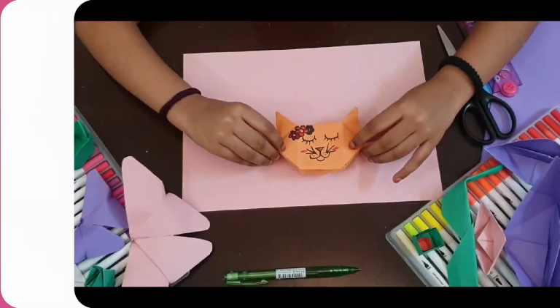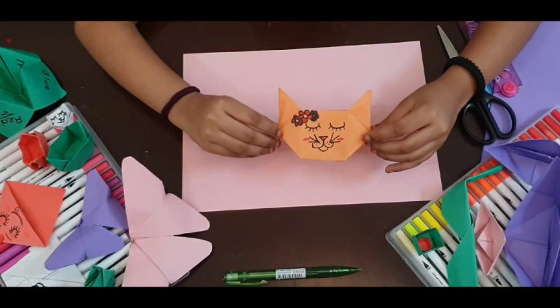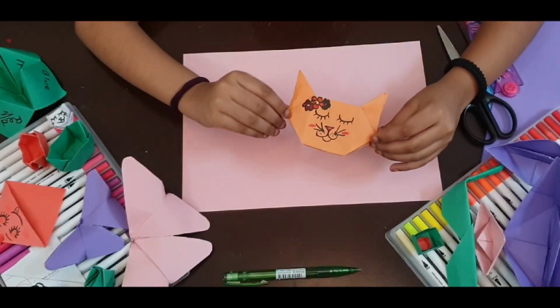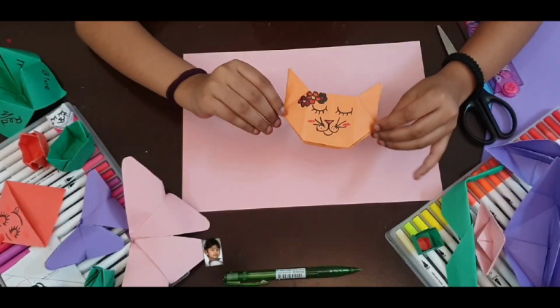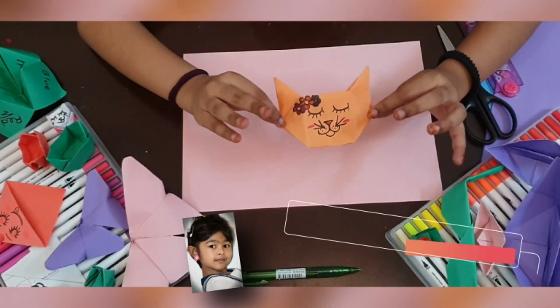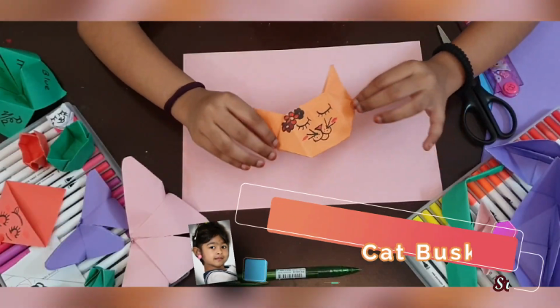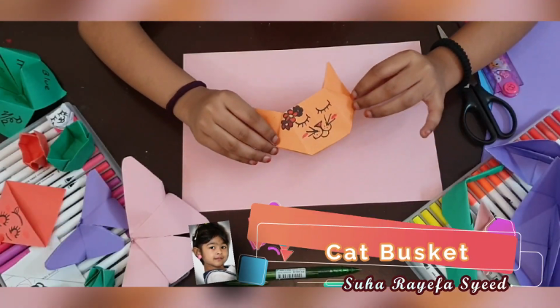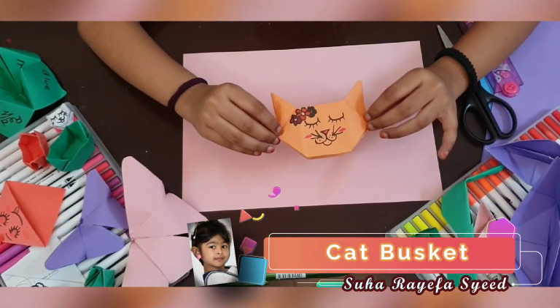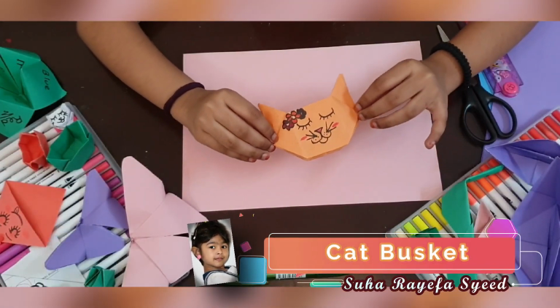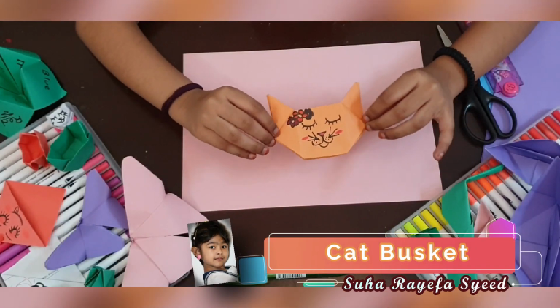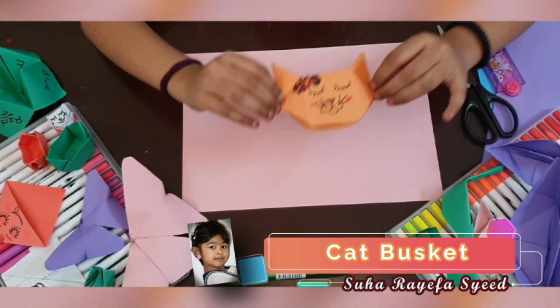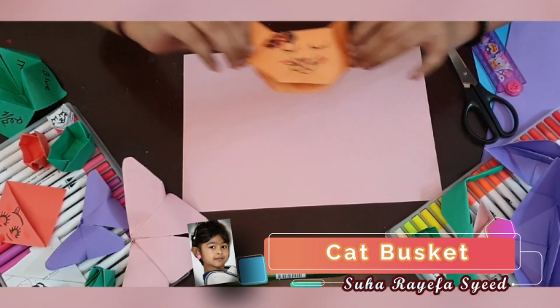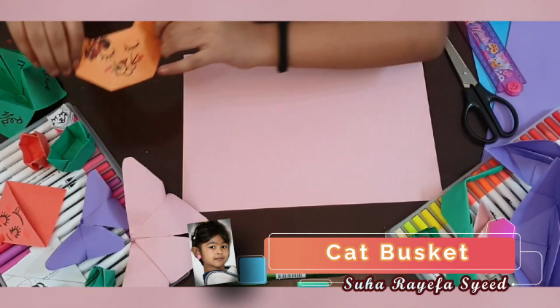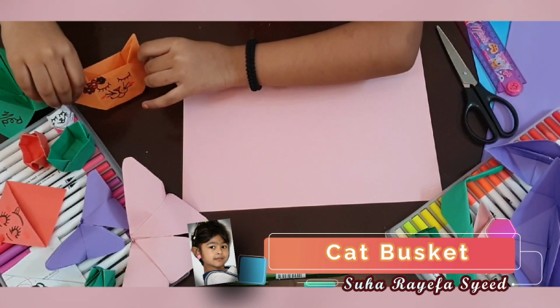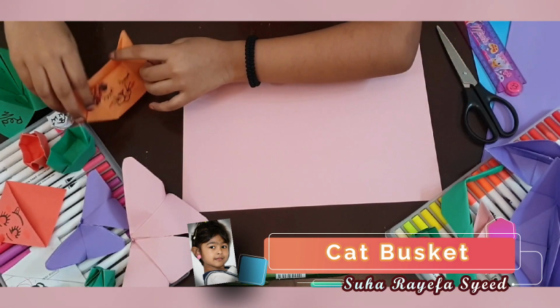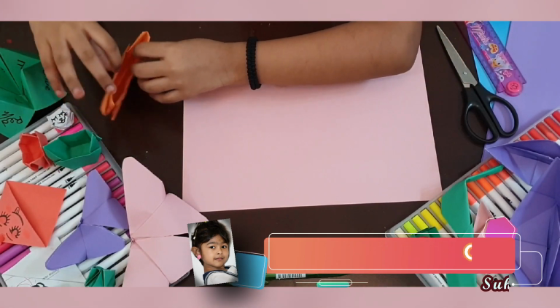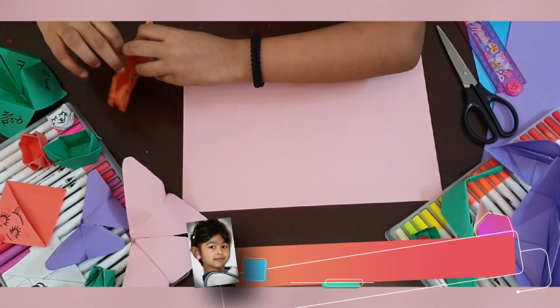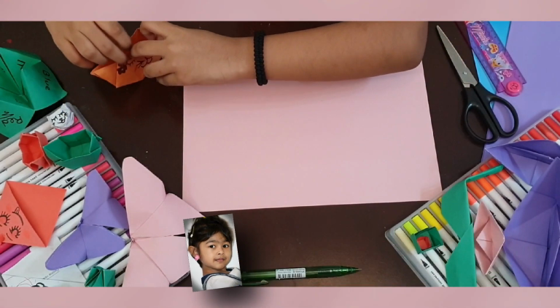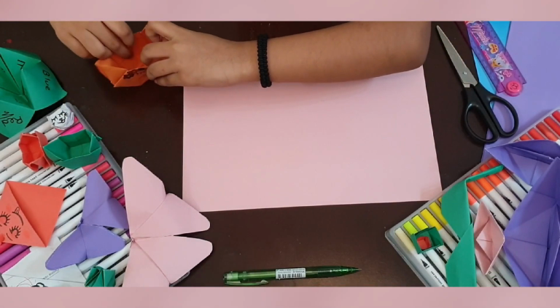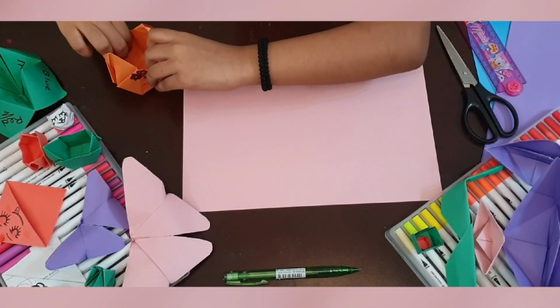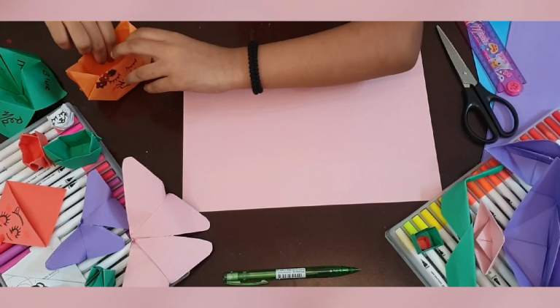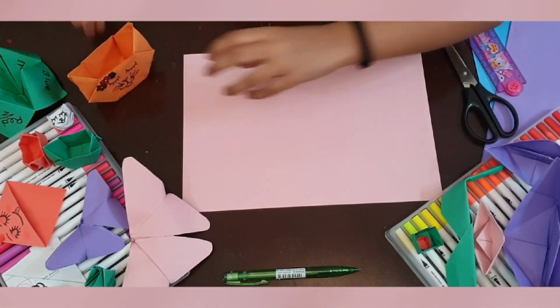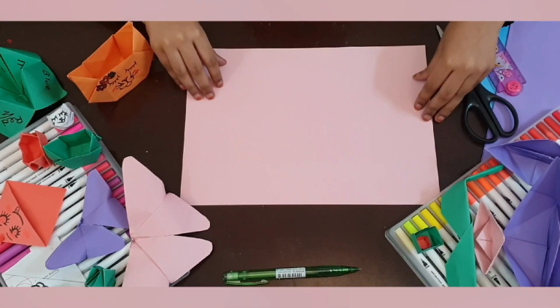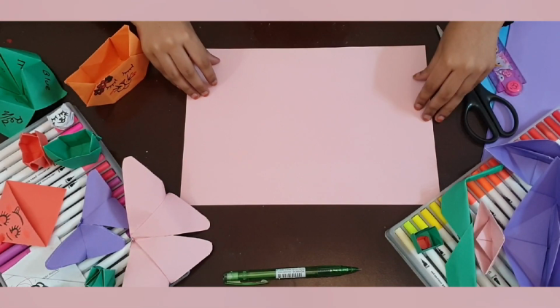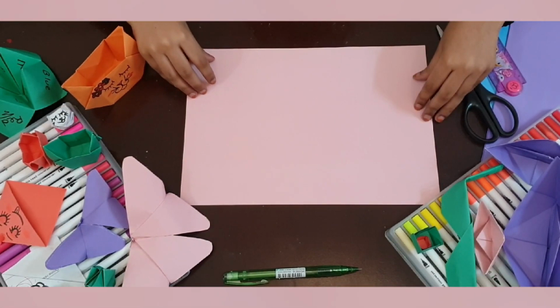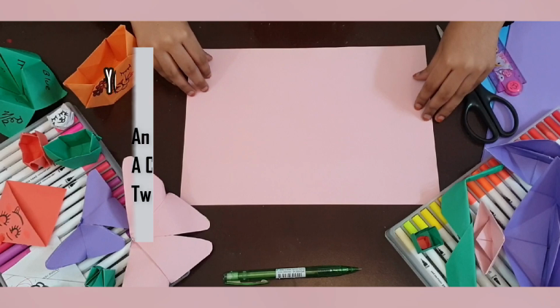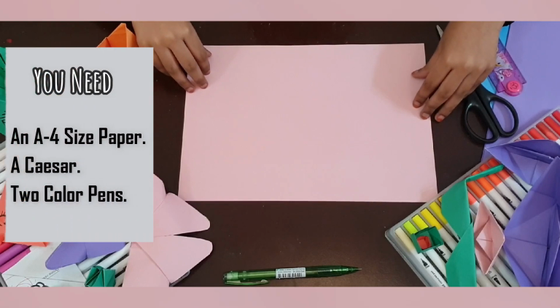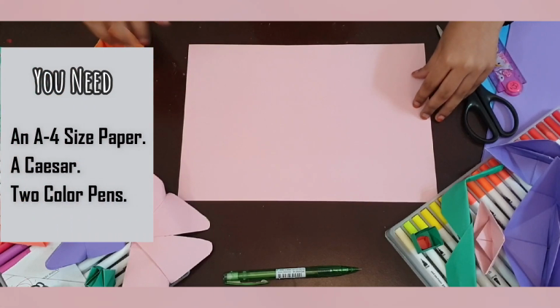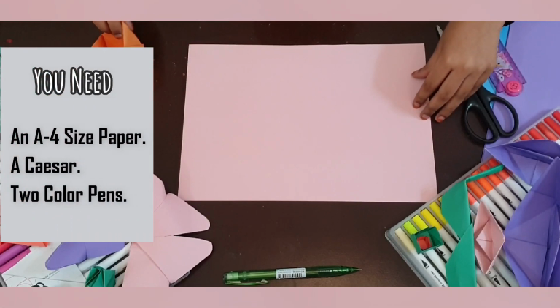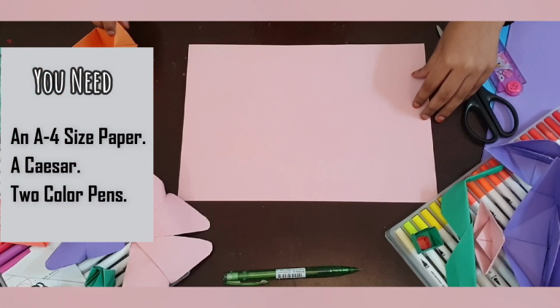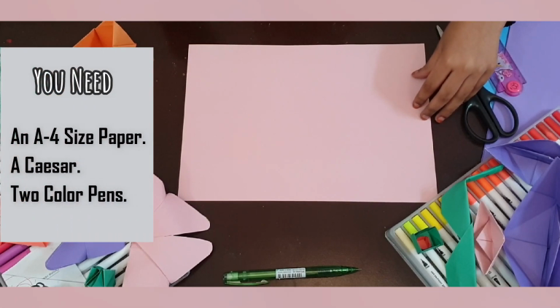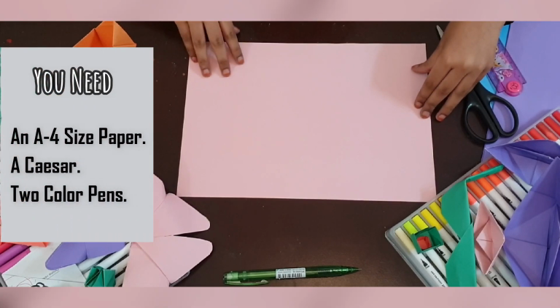To make this beautiful cat, you need an A4 size paper. So let's start!